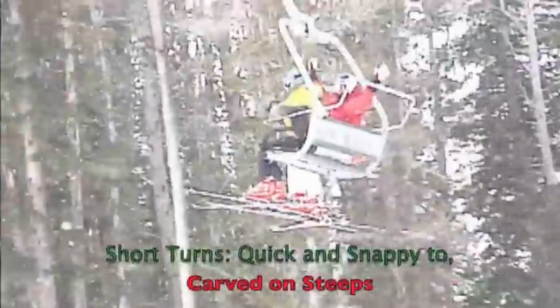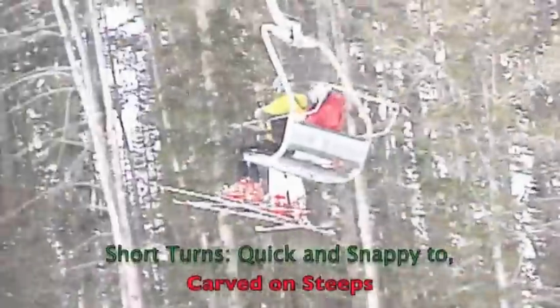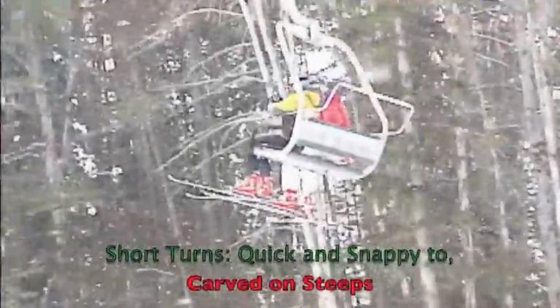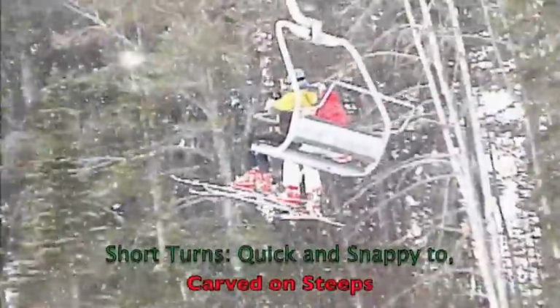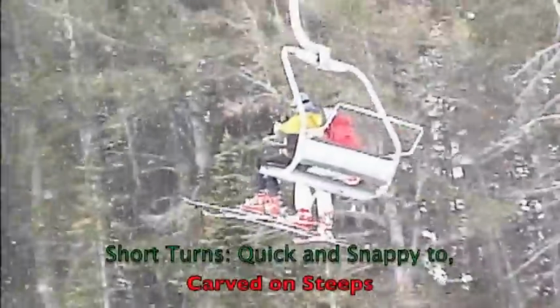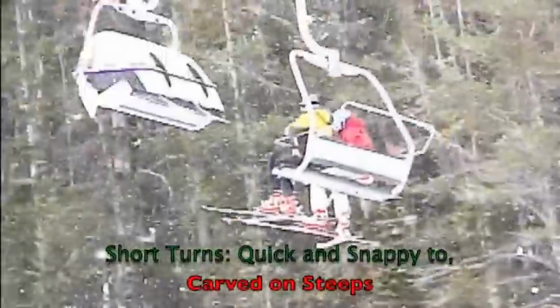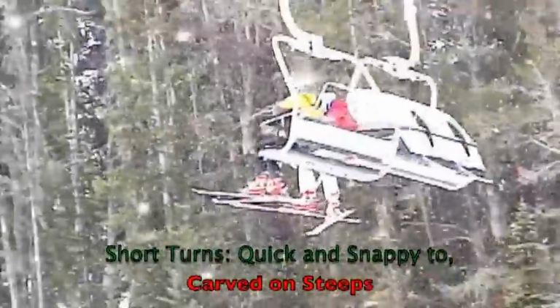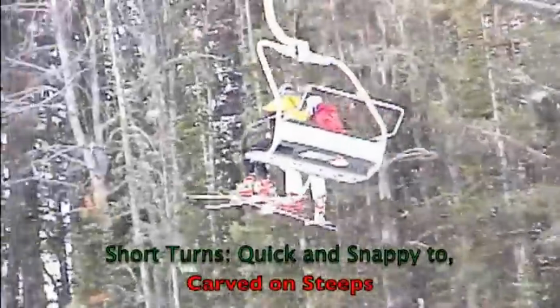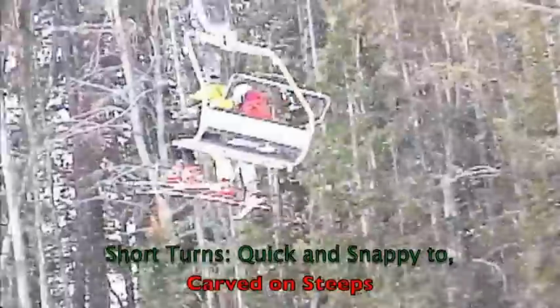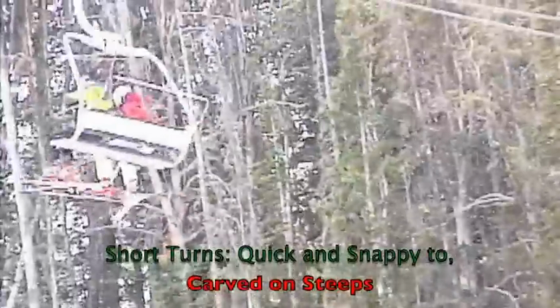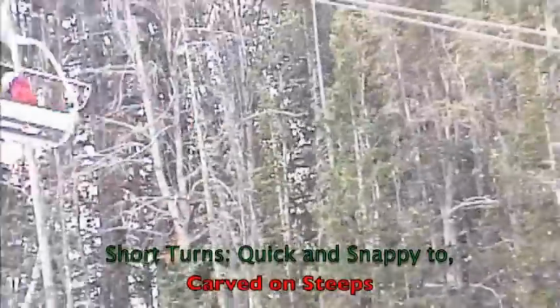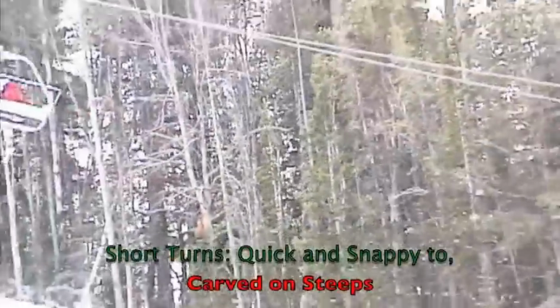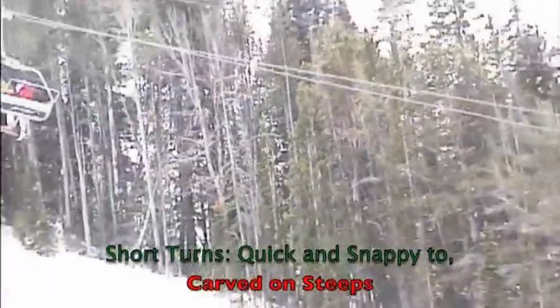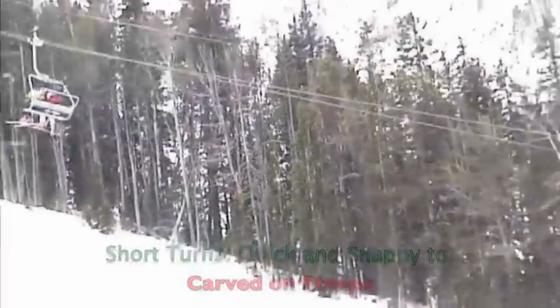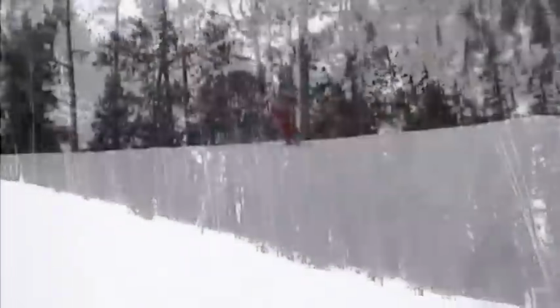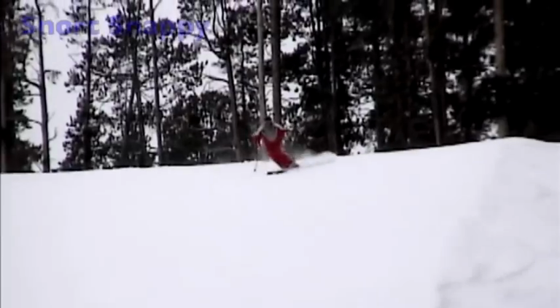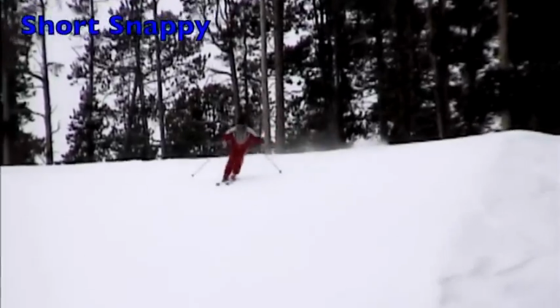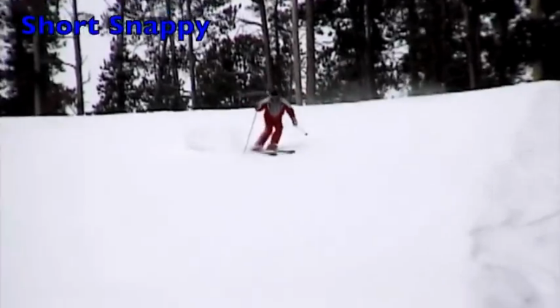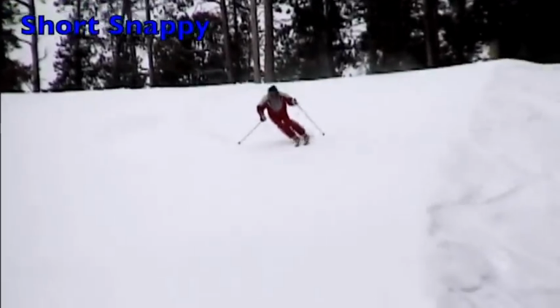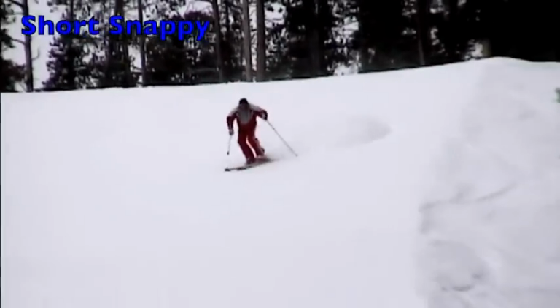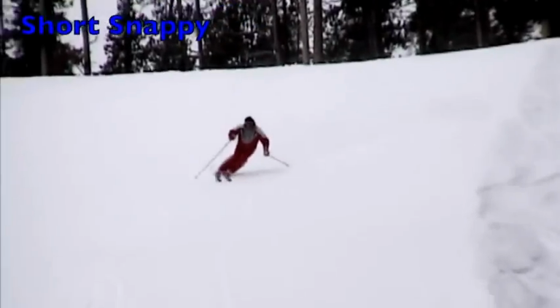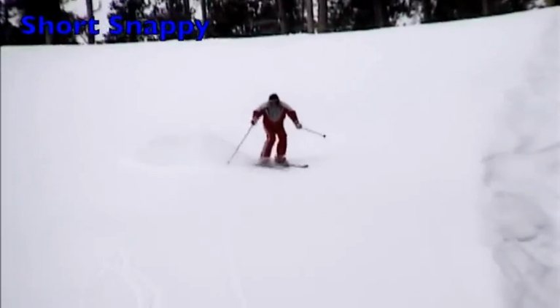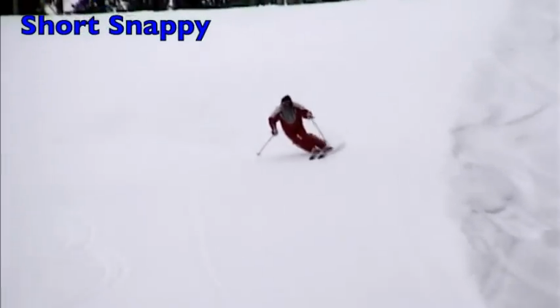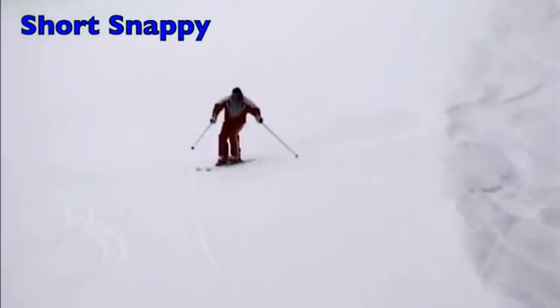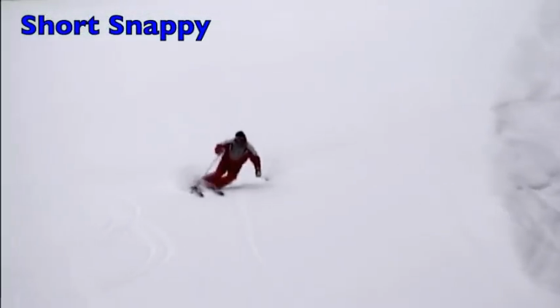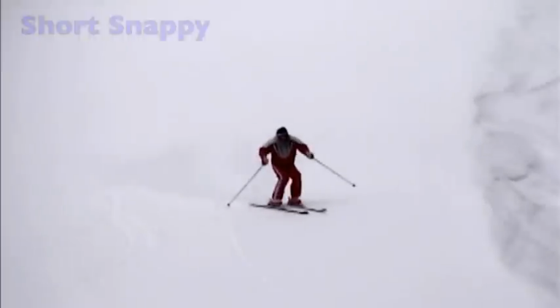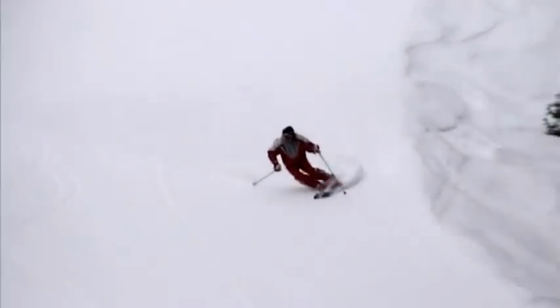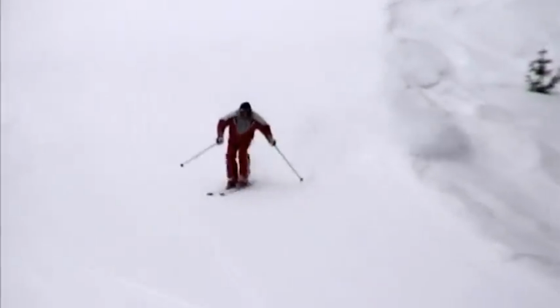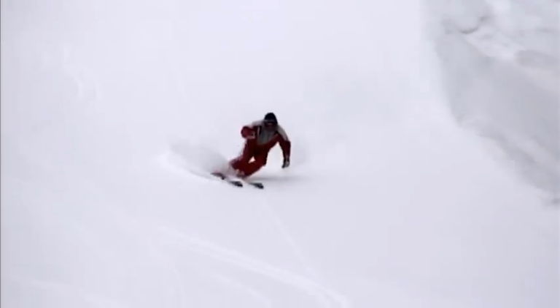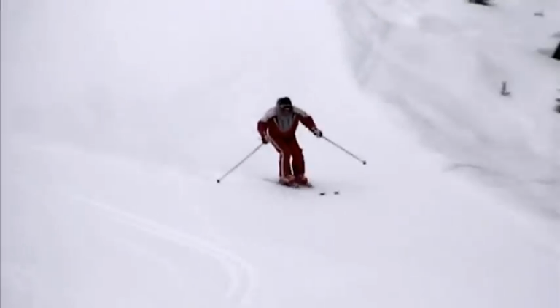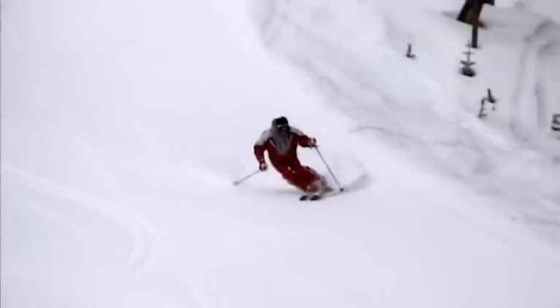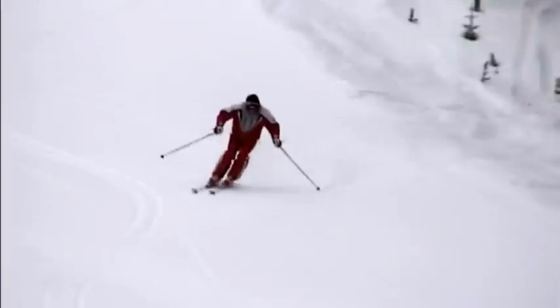That means you've got to lay up the edges and get enough pressure under the ski to suck your legs up and roll them over to the new turn. And a carved short turn that is rounded out and snaps with a good release.